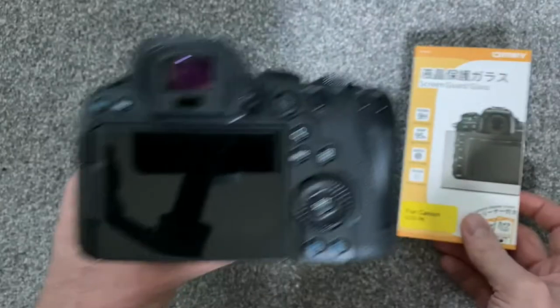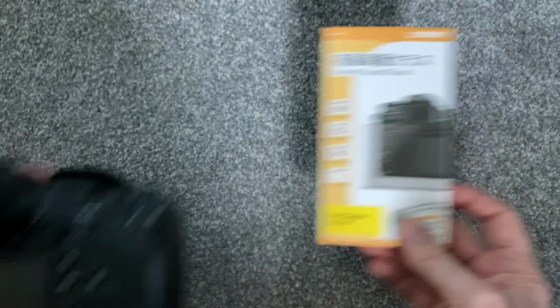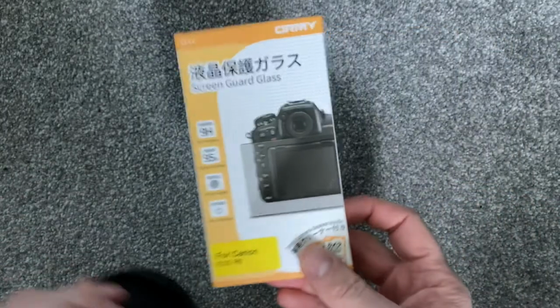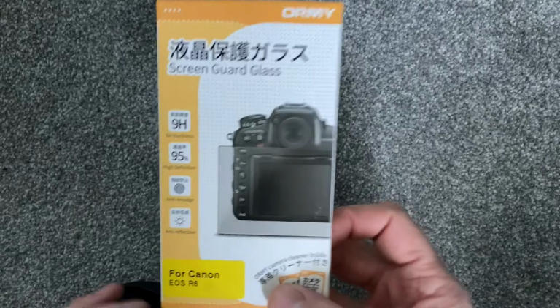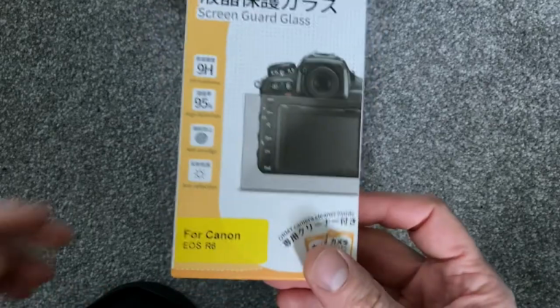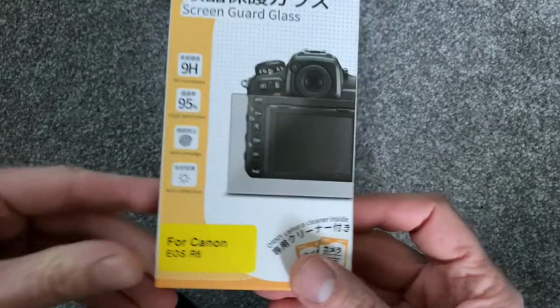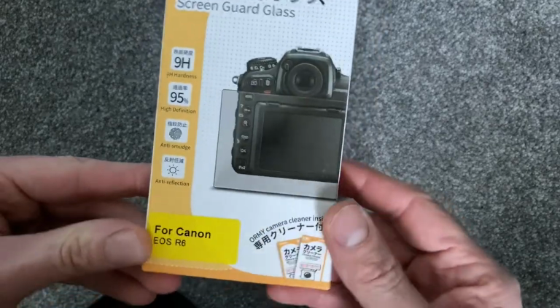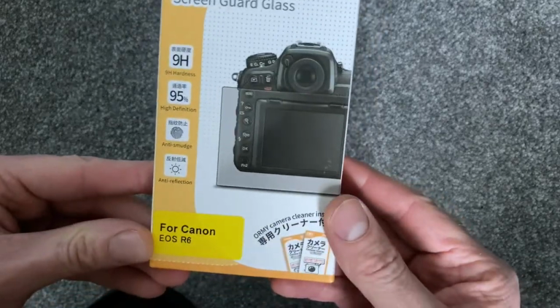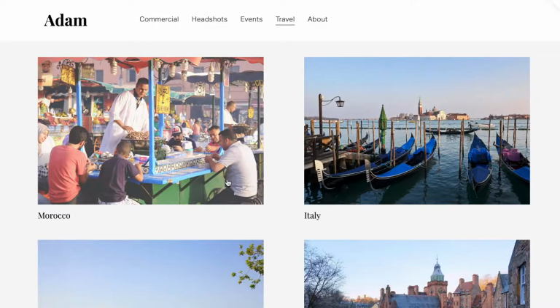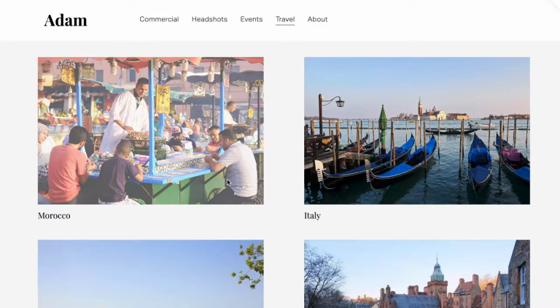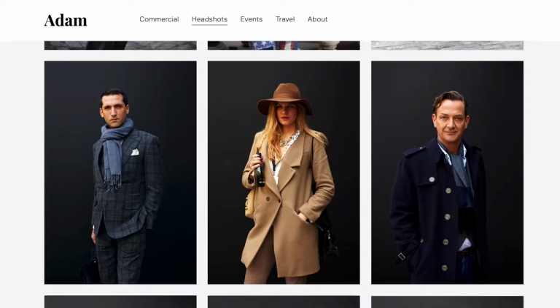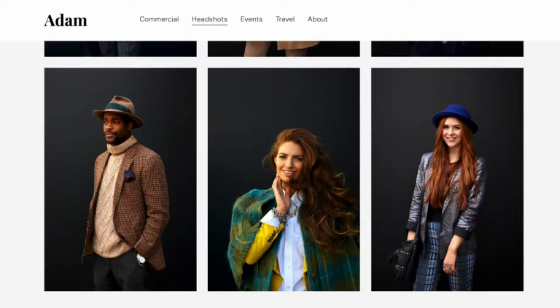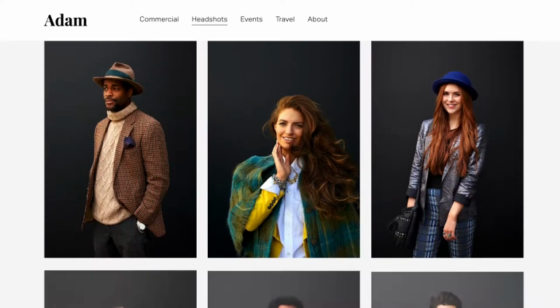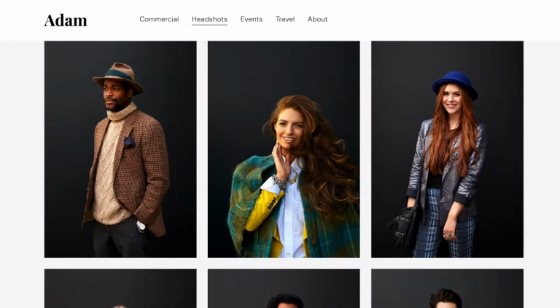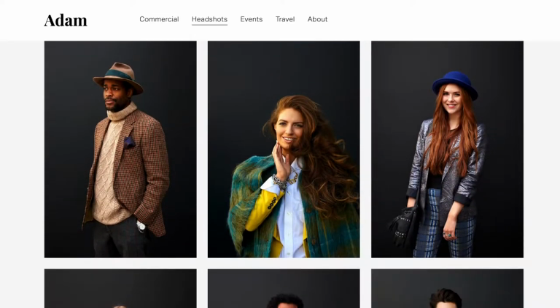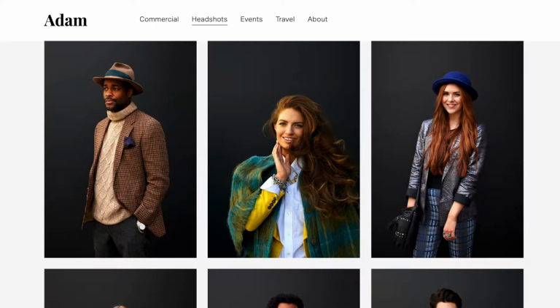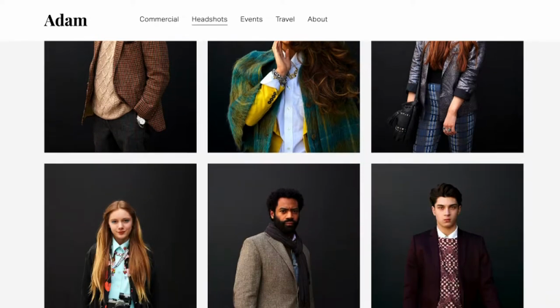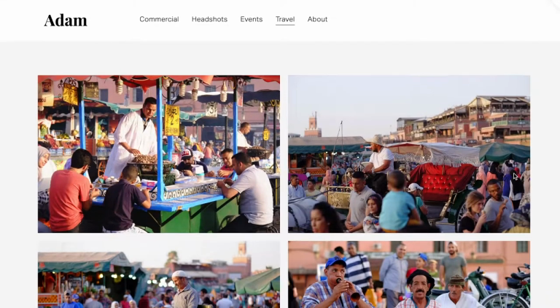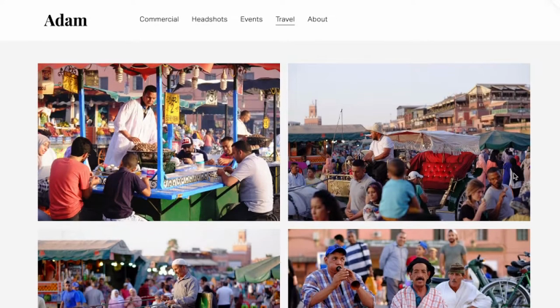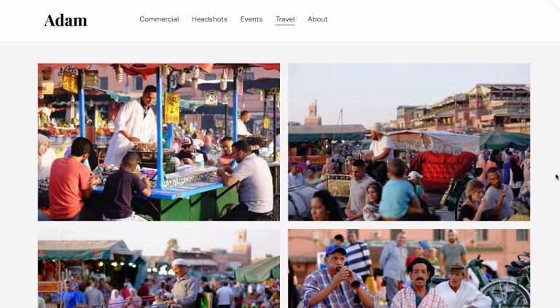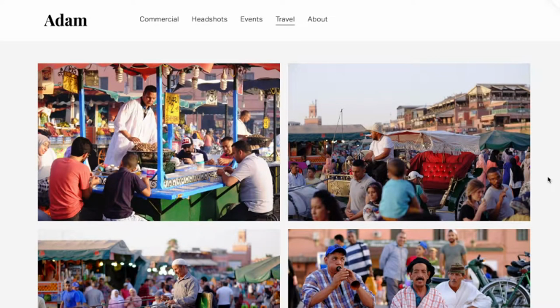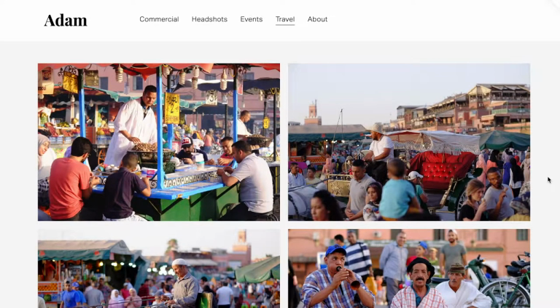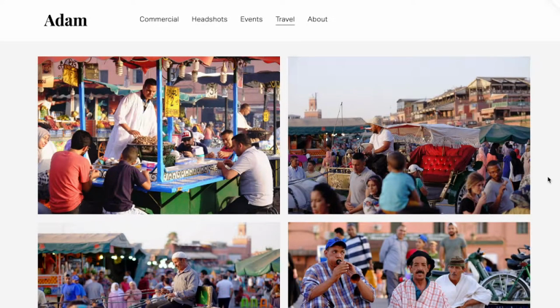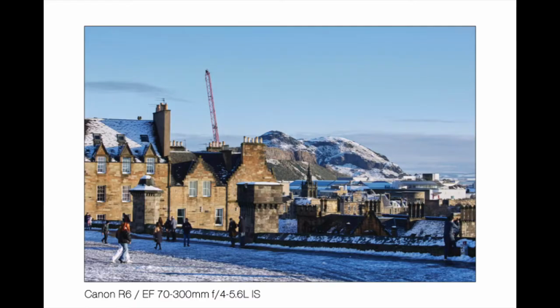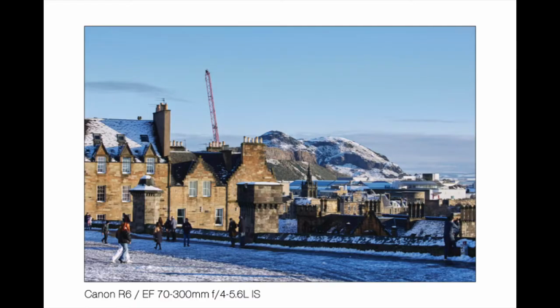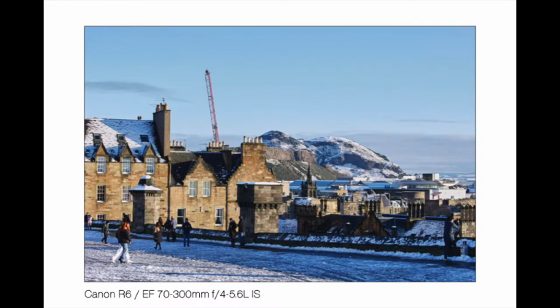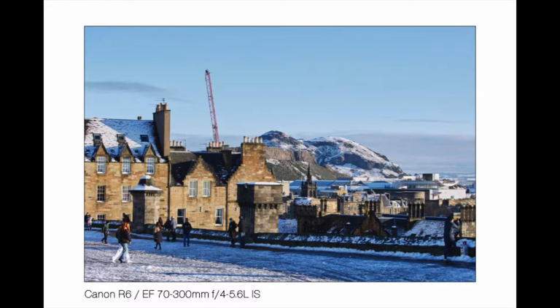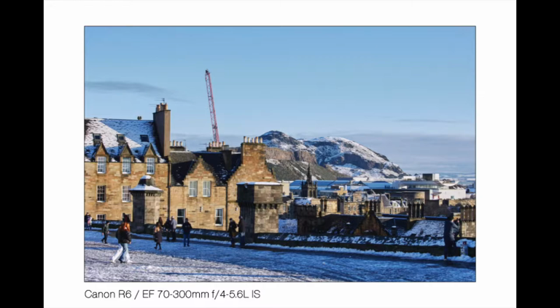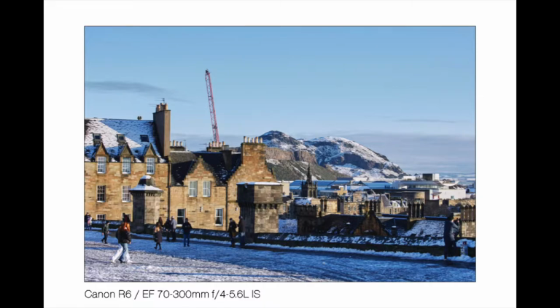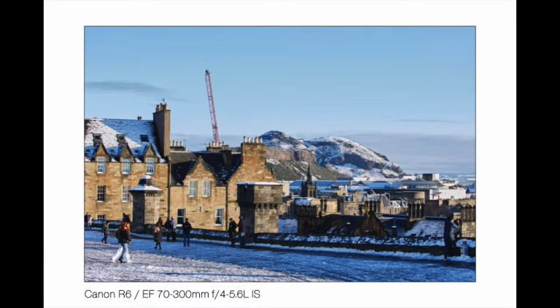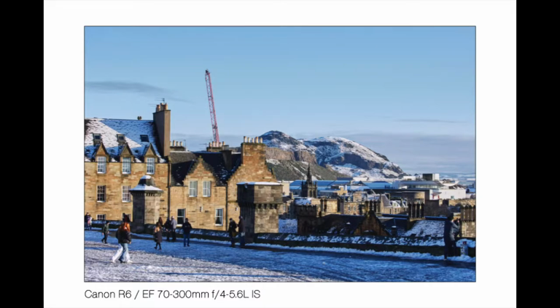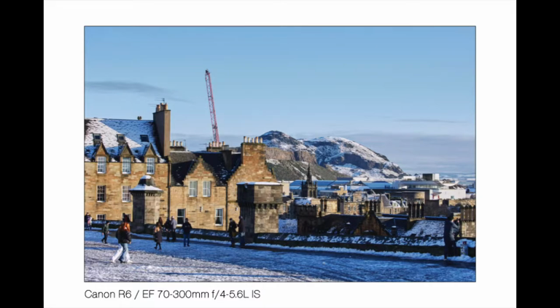For those that are new to this channel, my name is Adam. I'm a professional photographer from the UK, currently living in Edinburgh, Scotland. We saw some light snow here this week — here are a couple of quick pictures that I shot.